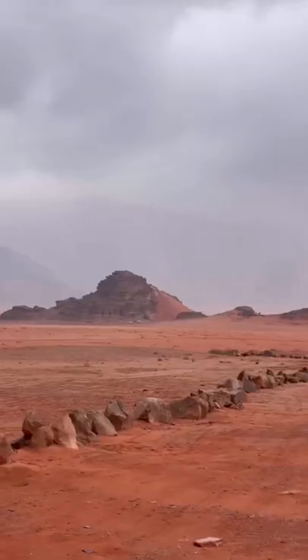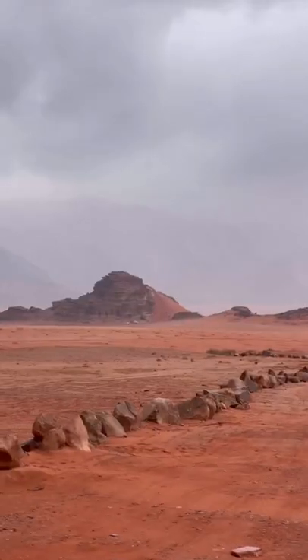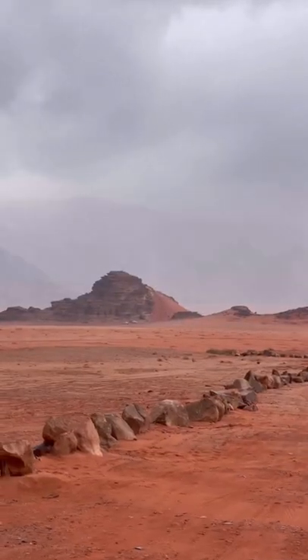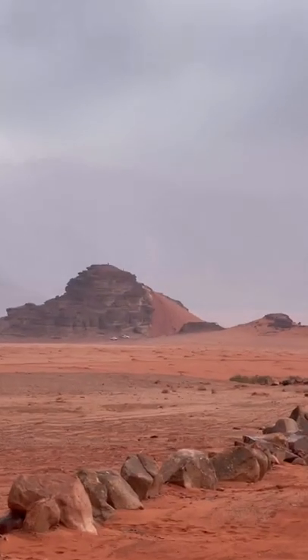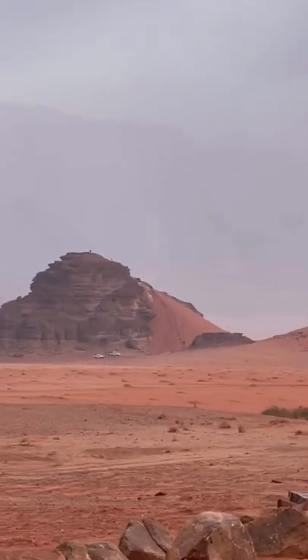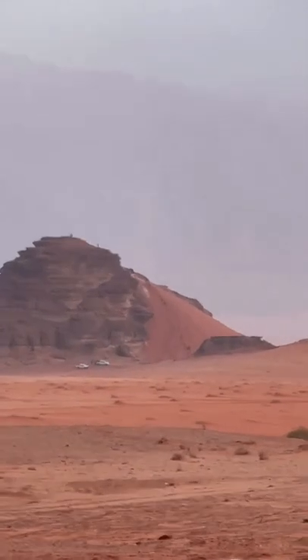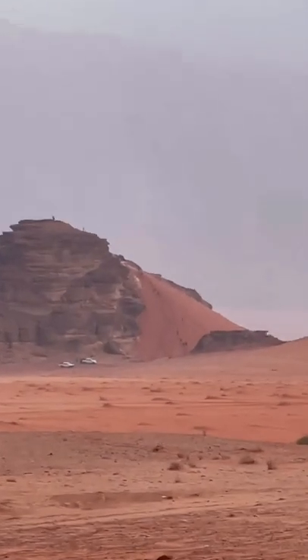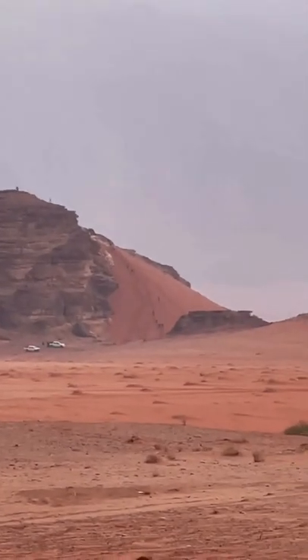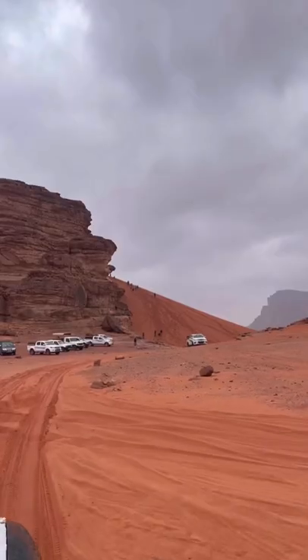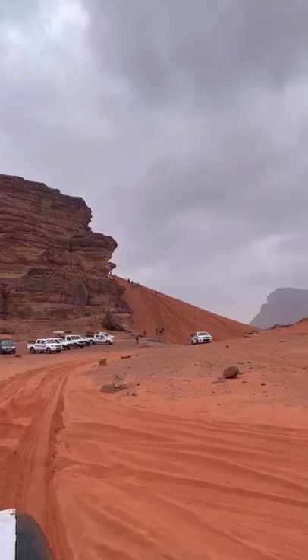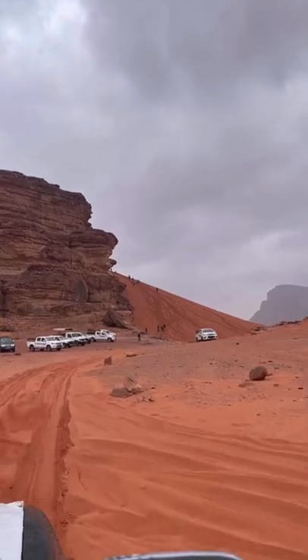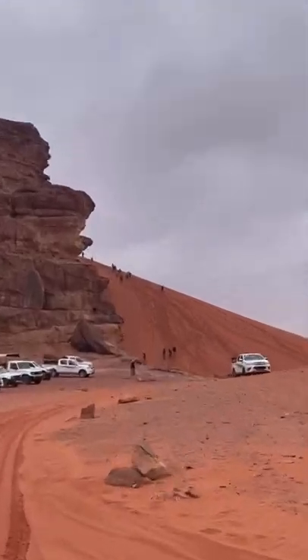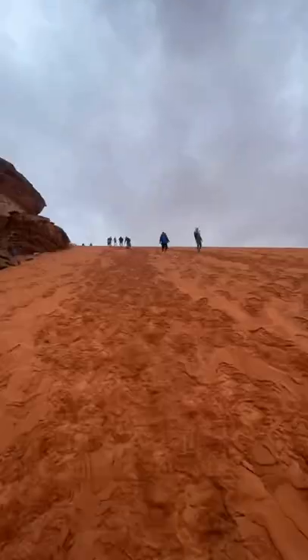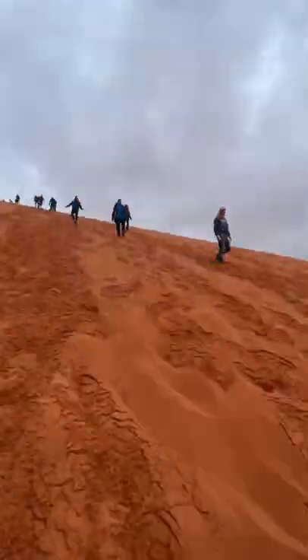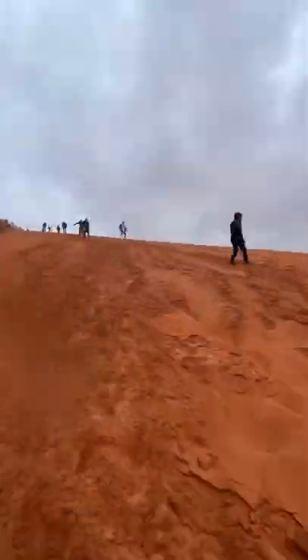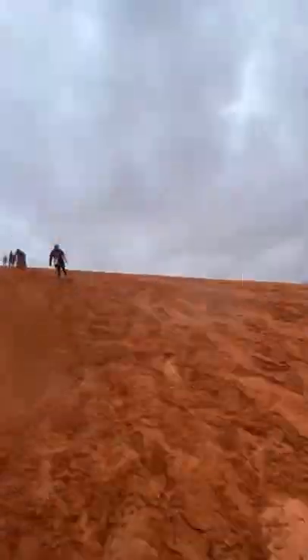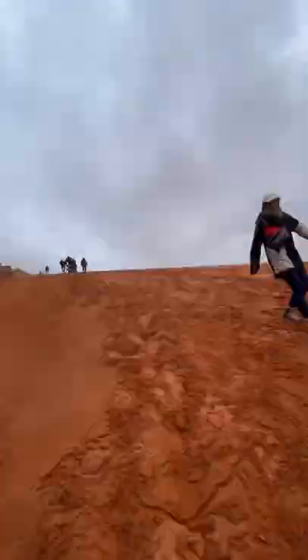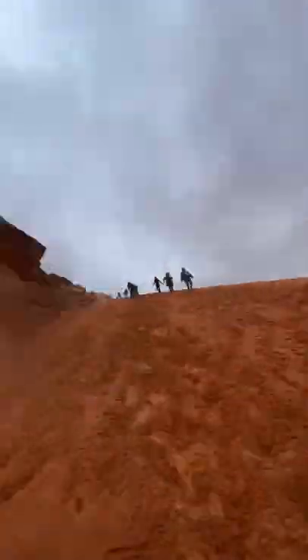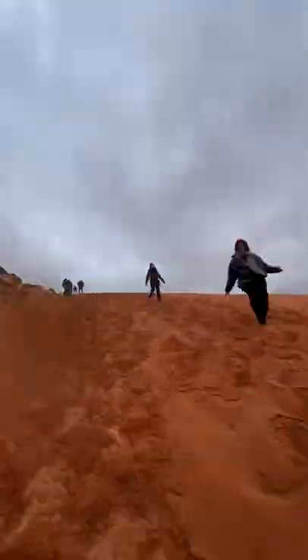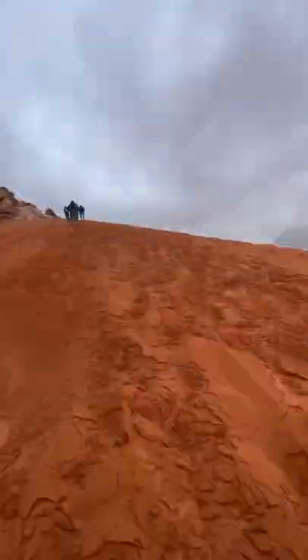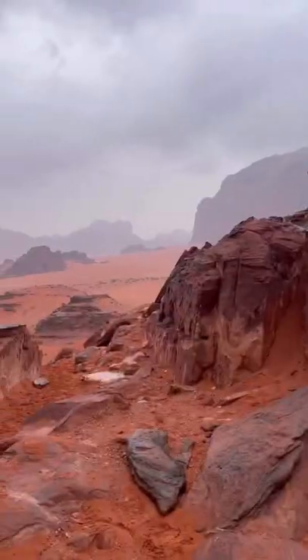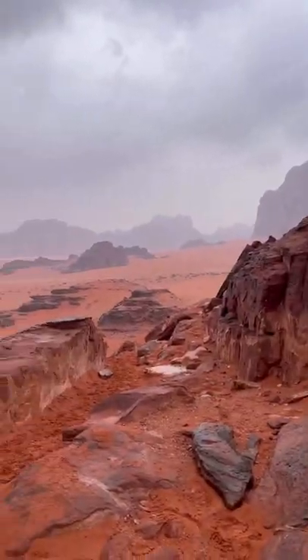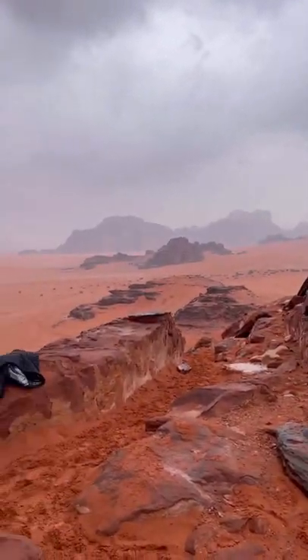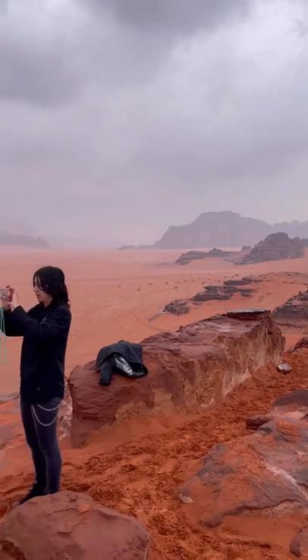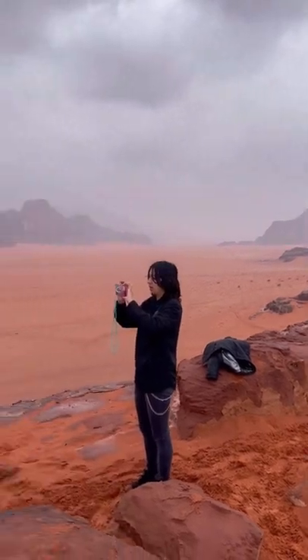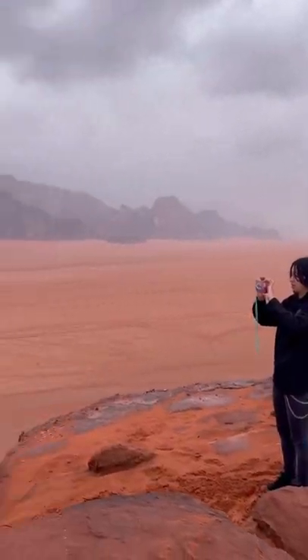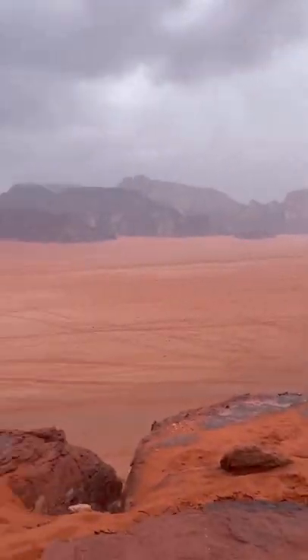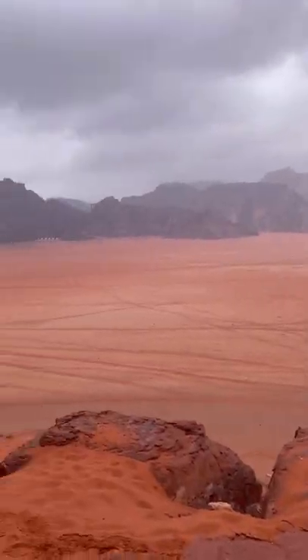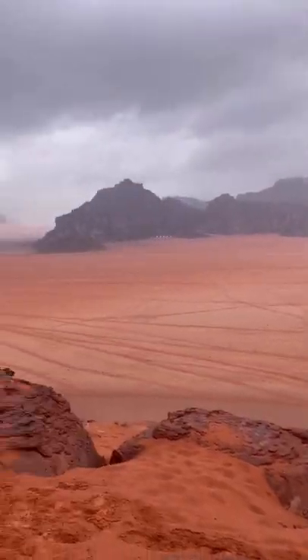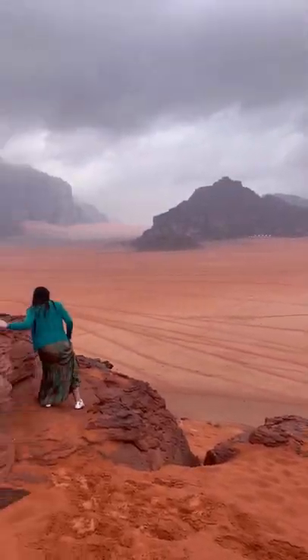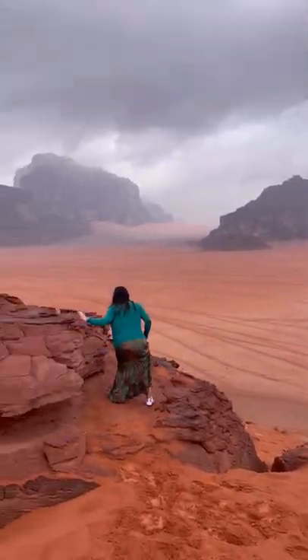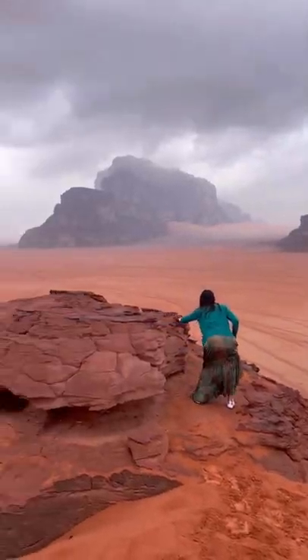Next was a beautiful viewpoint up this sandy hill that some people use for sandboarding. I walked all the way up, which was quite difficult but worth it. Look at these views — I think this is probably one of my favorite views of all of Wadi Rum.